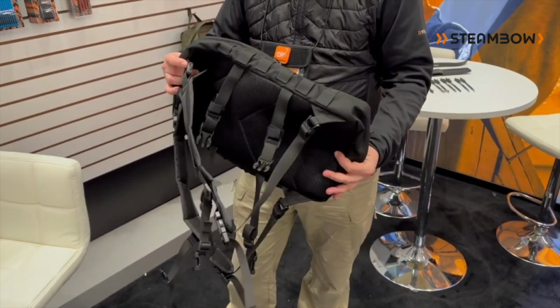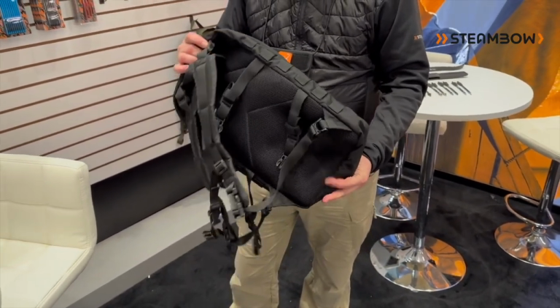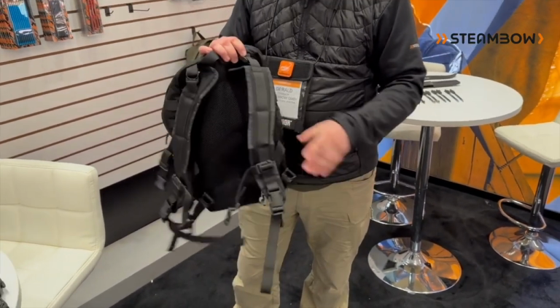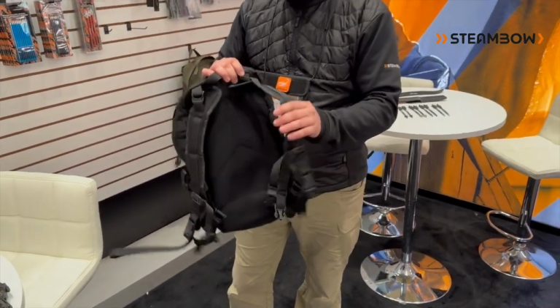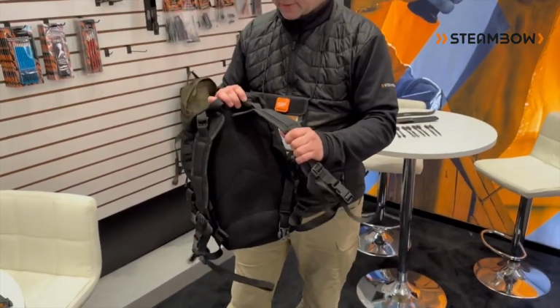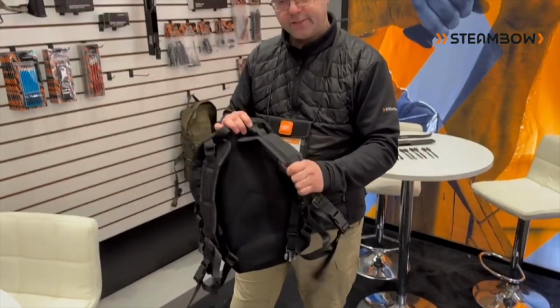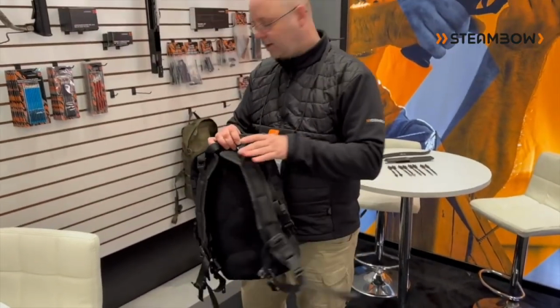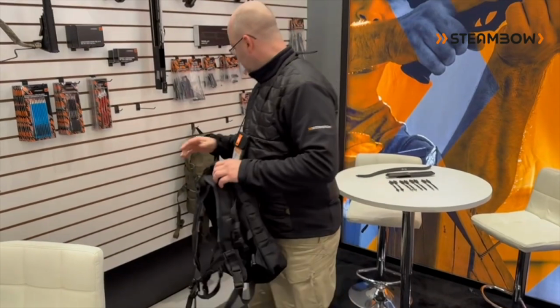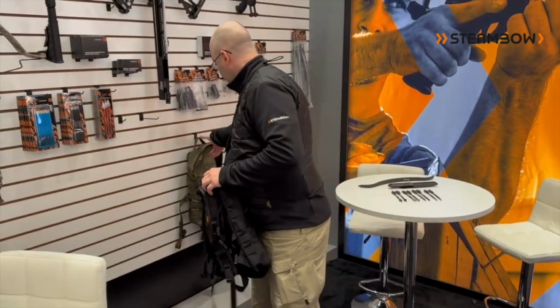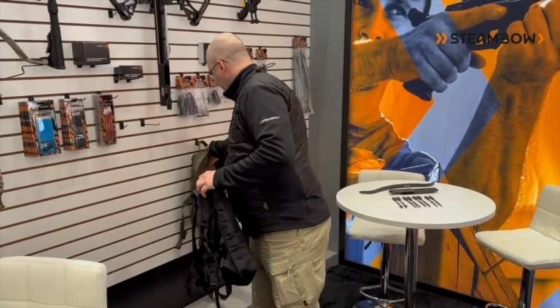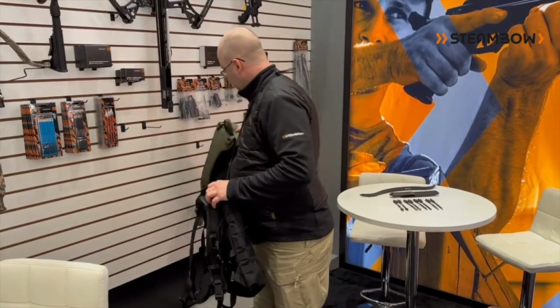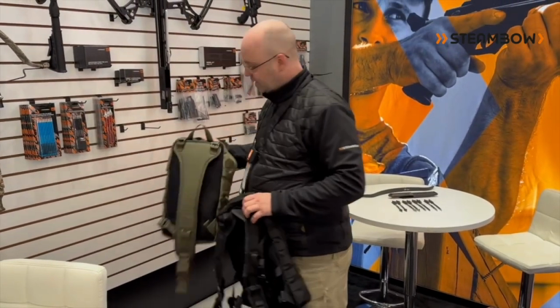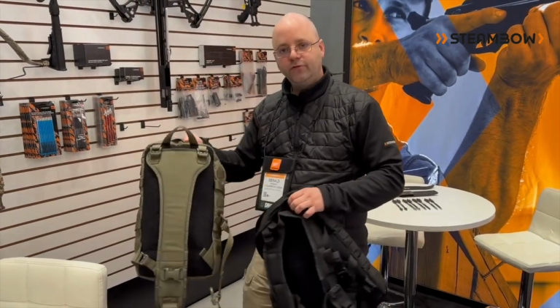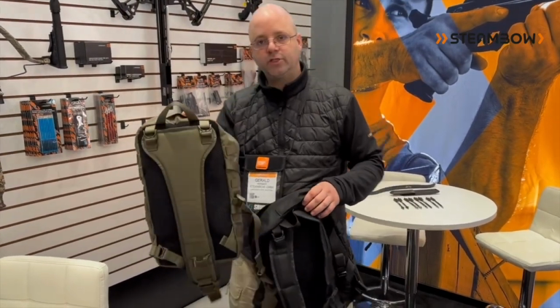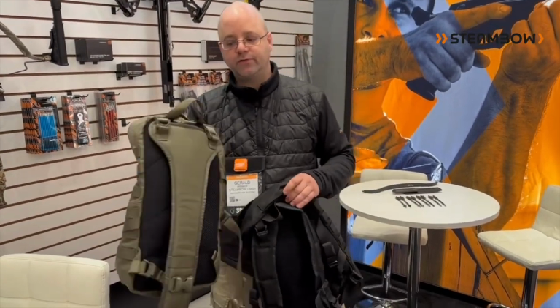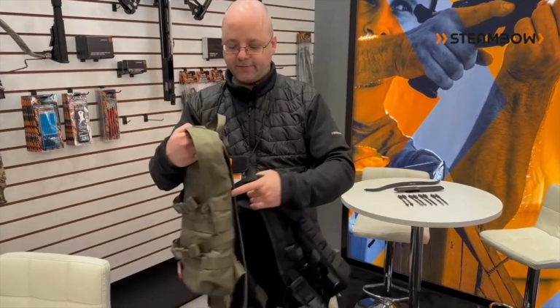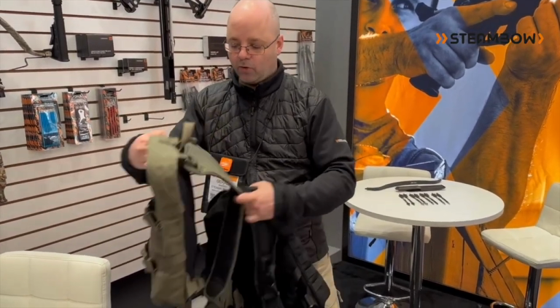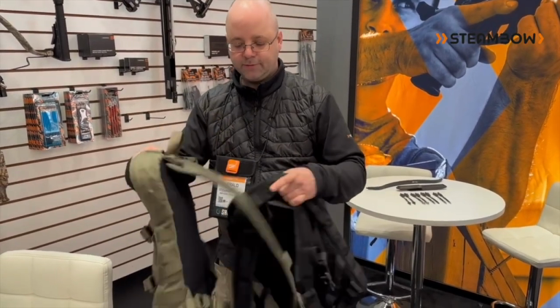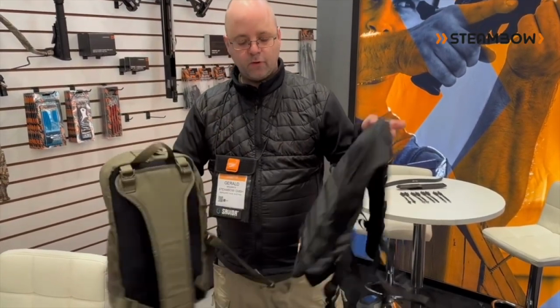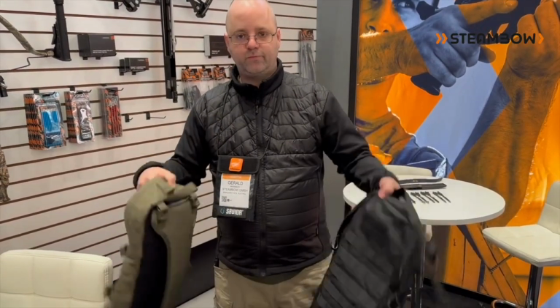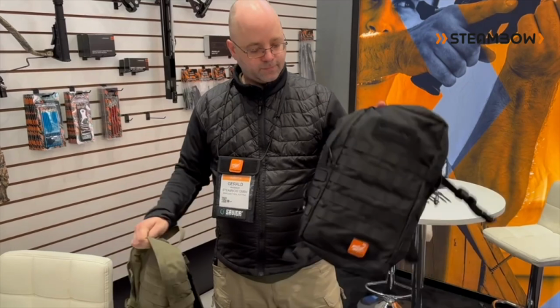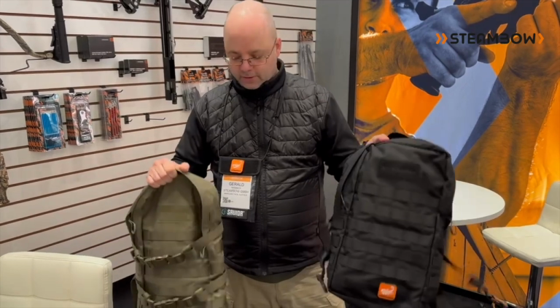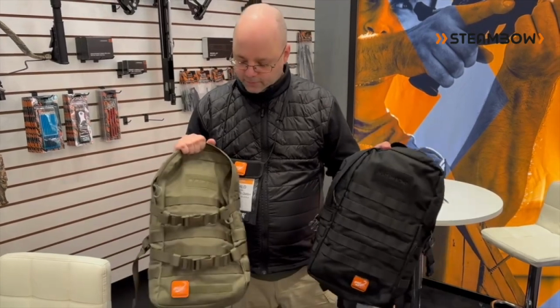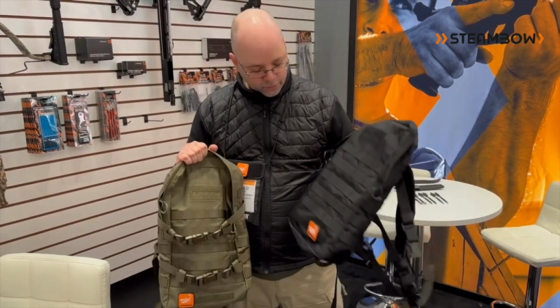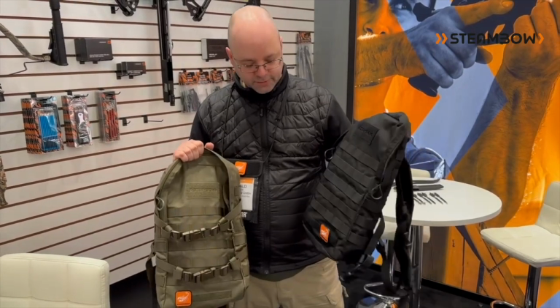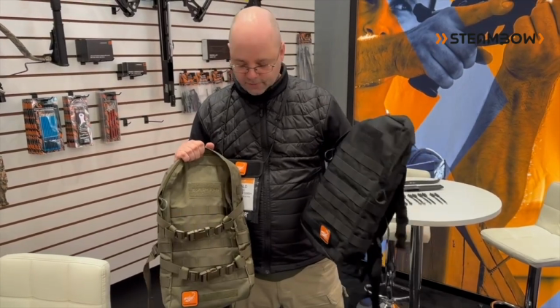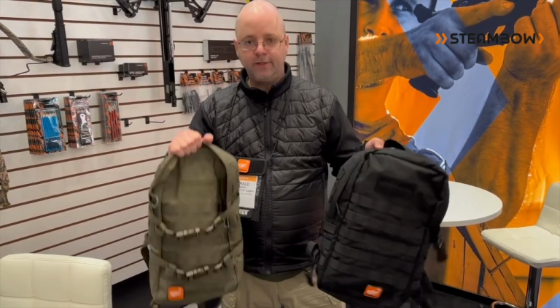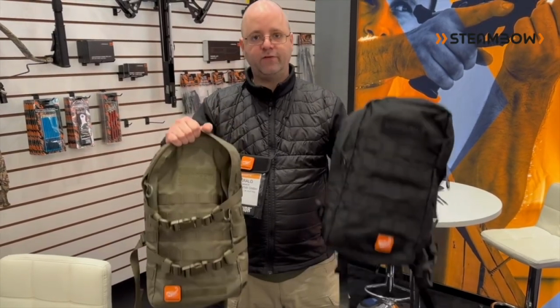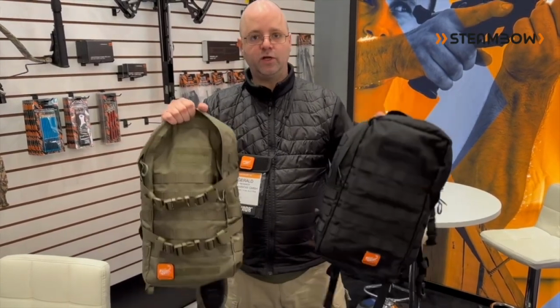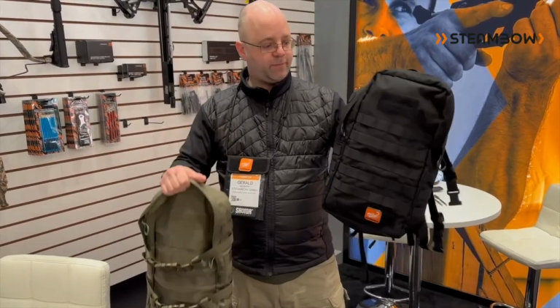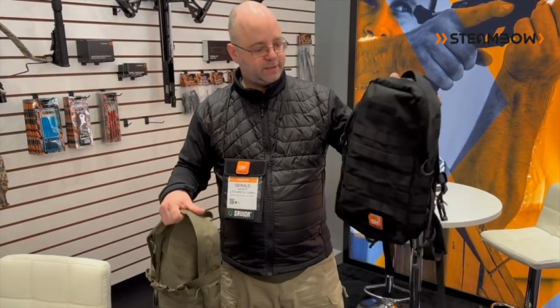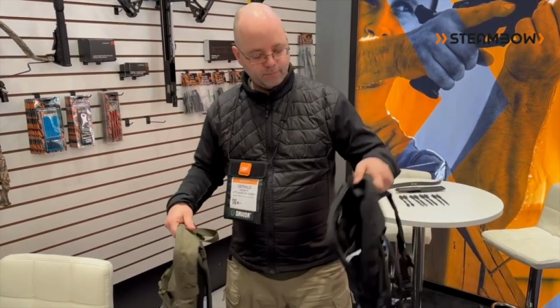It's not only a backpack, but it's versatile. You can convert it into a sling bag configuration if you like that more — both options are possible. We have it in leaf camo and in black.